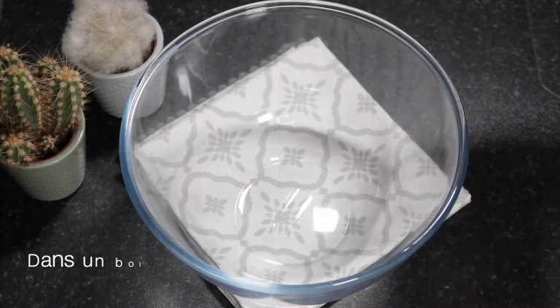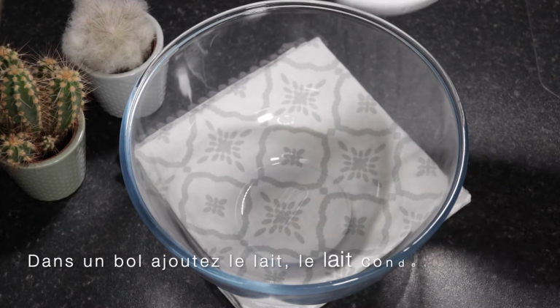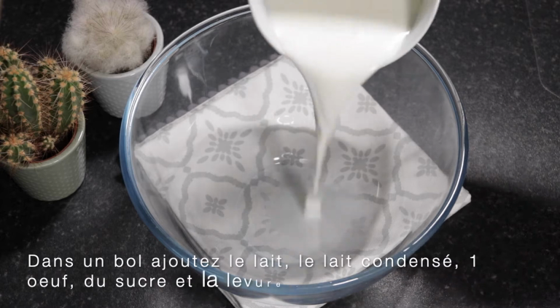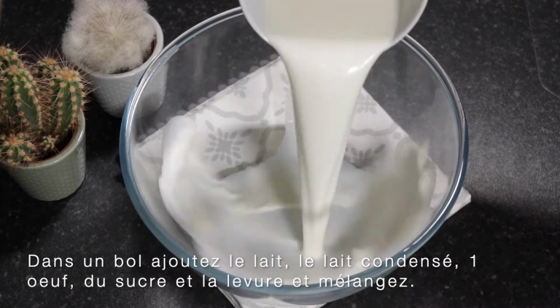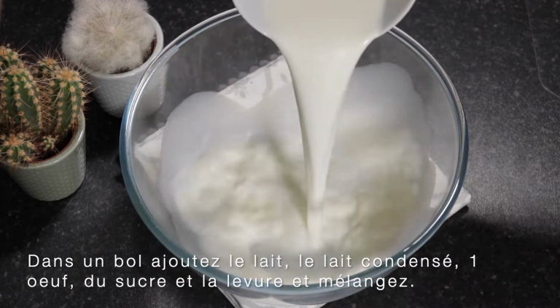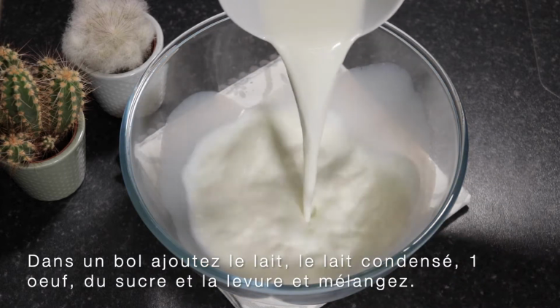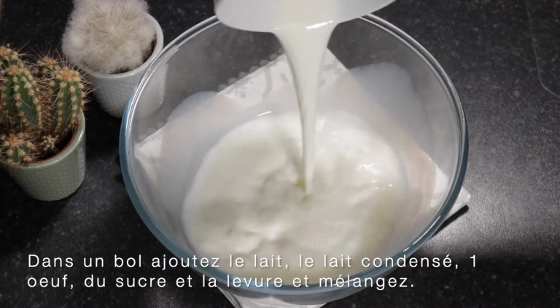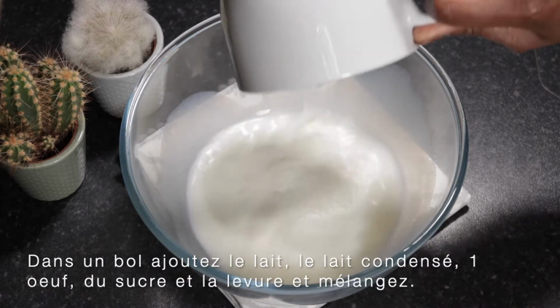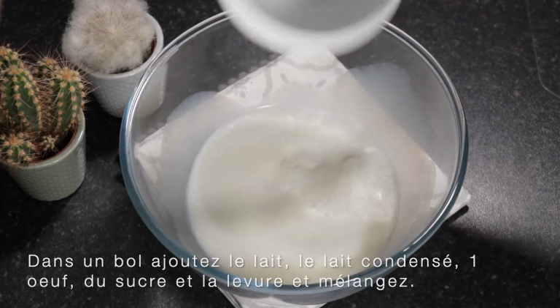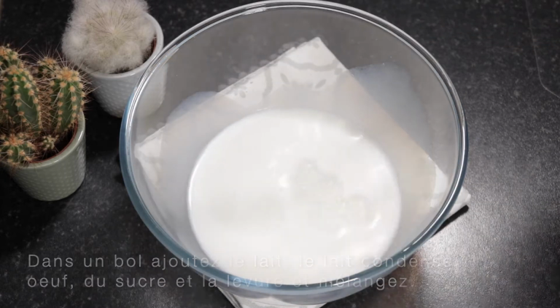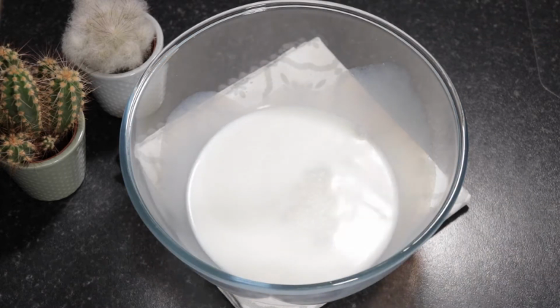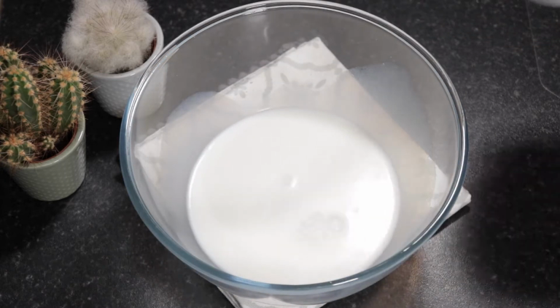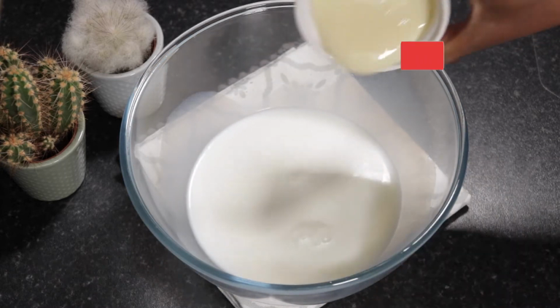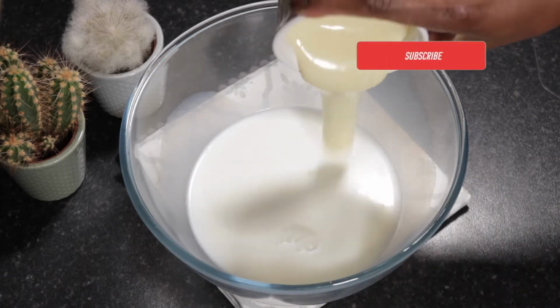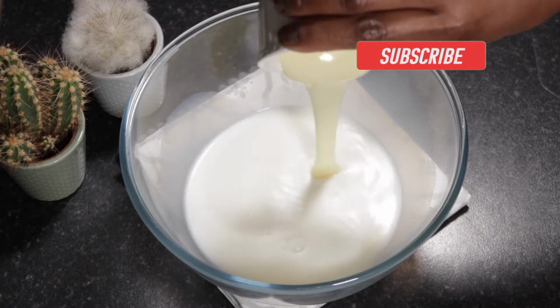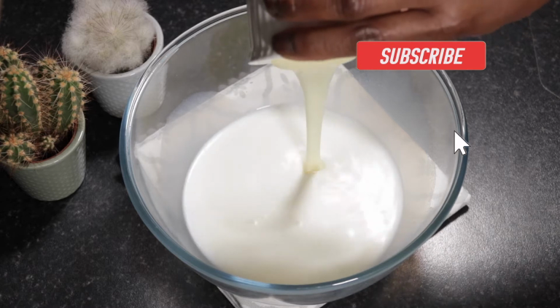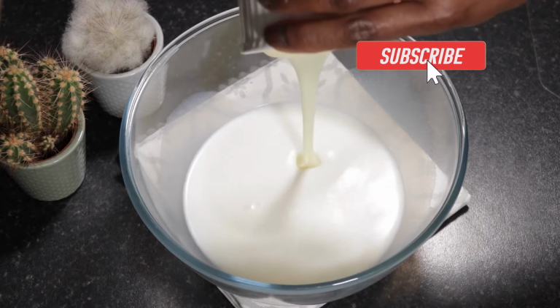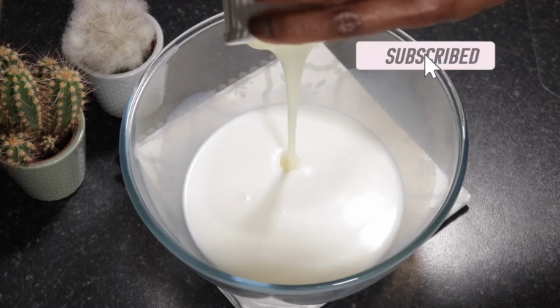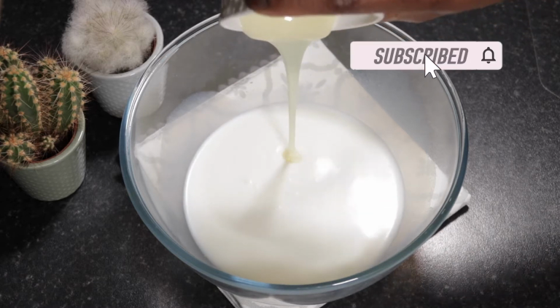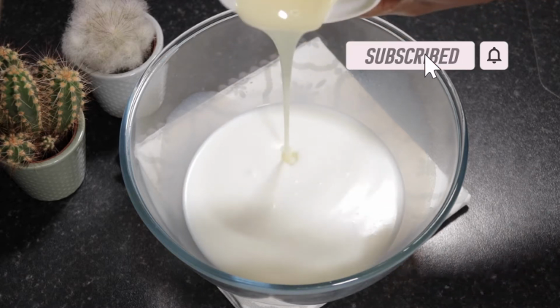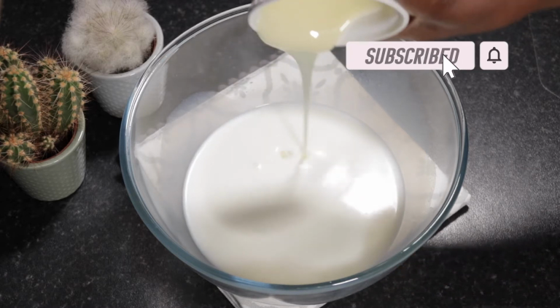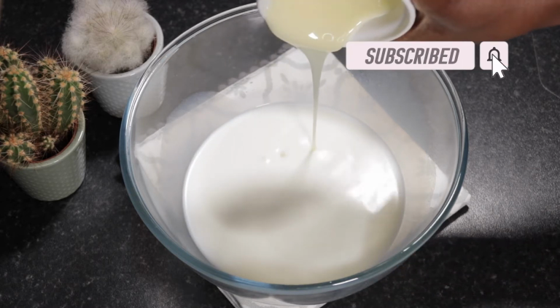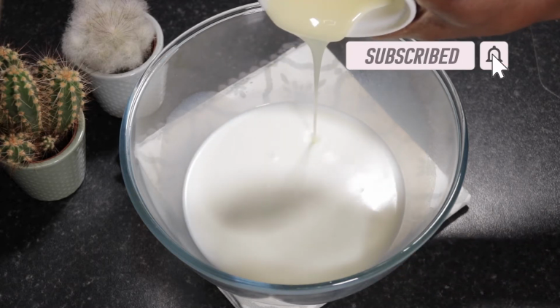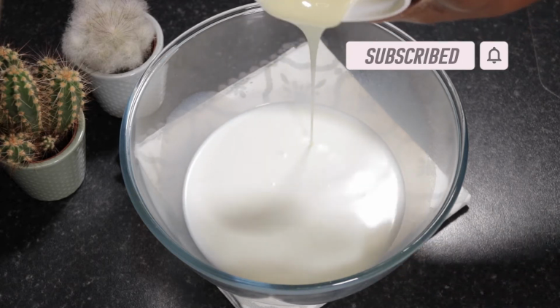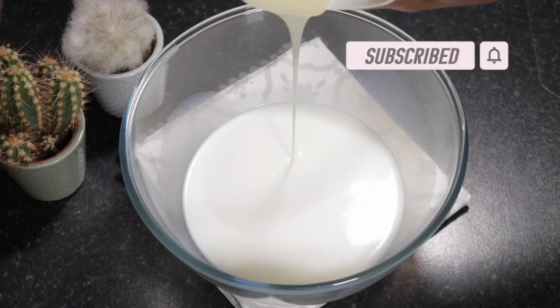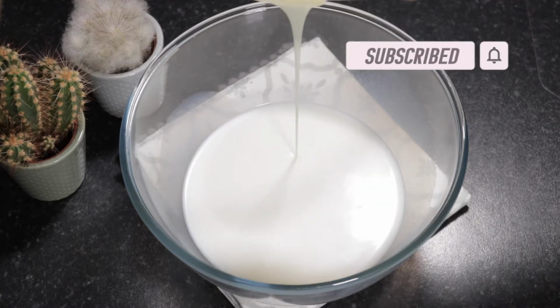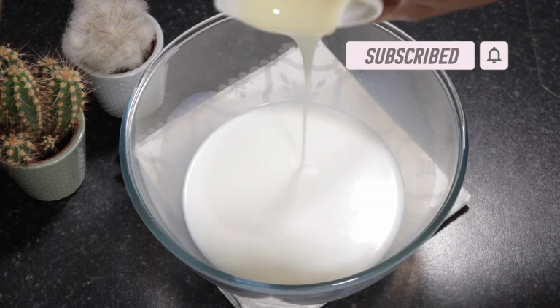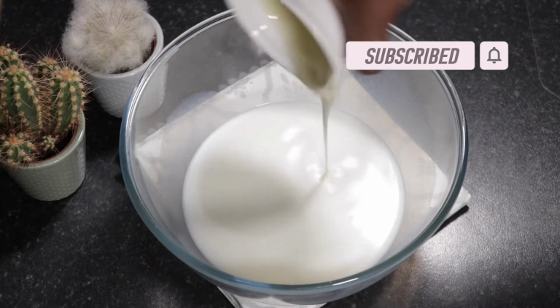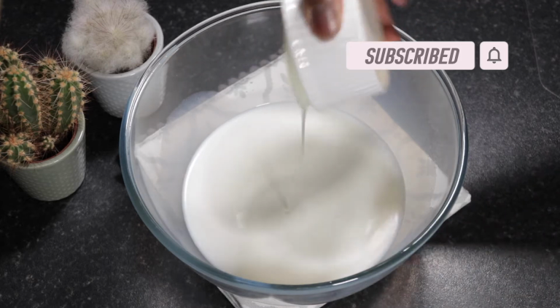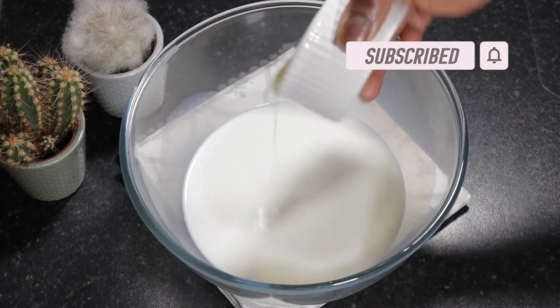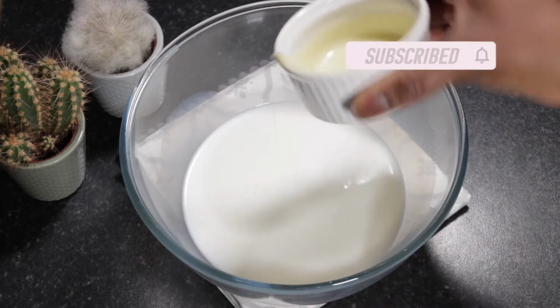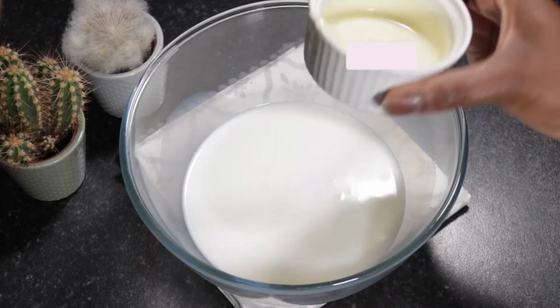We're going to start by mixing up about a cup of milk, a quarter of a cup of condensed milk, one egg, about two teaspoons of yeast, and a couple of tablespoons of sugar.